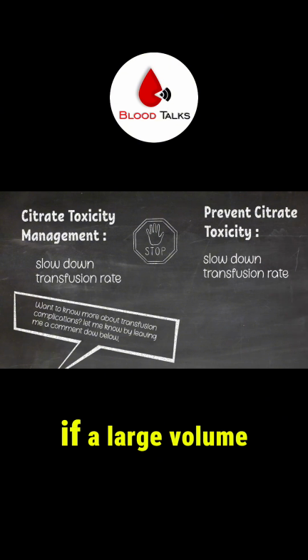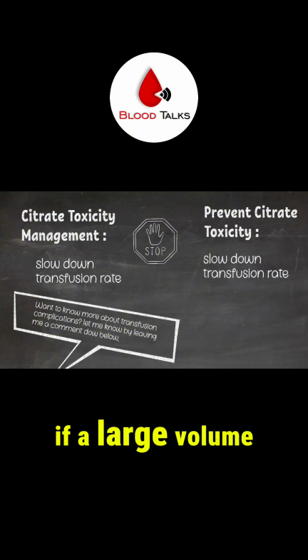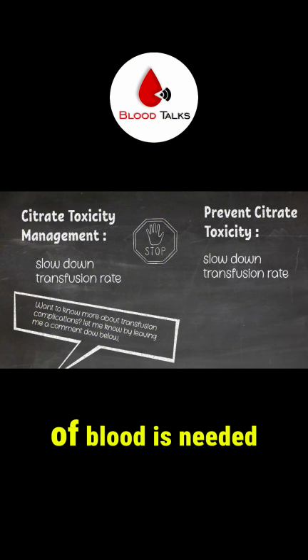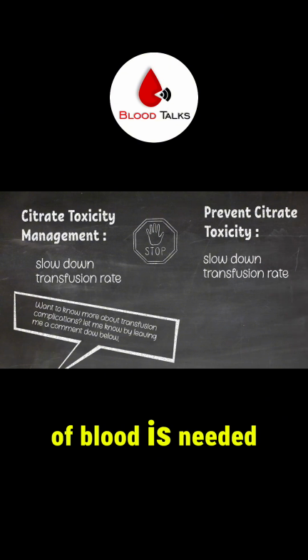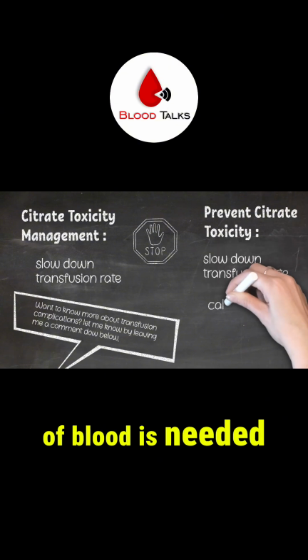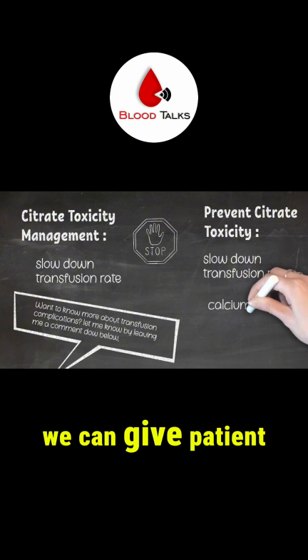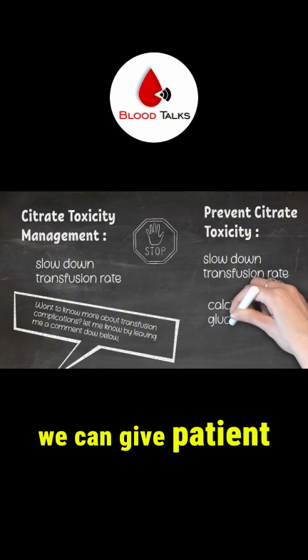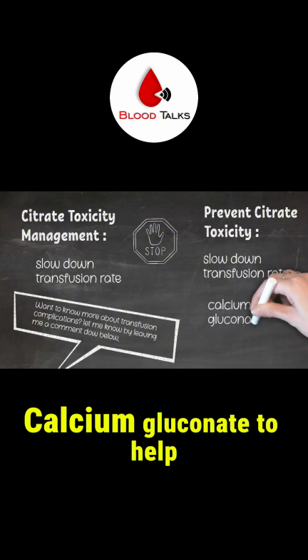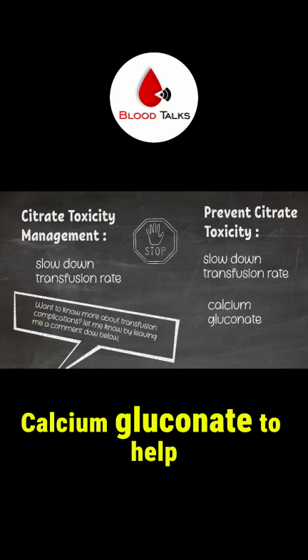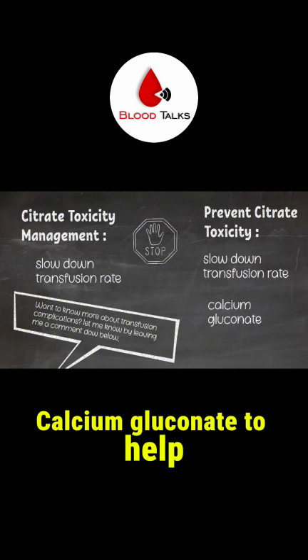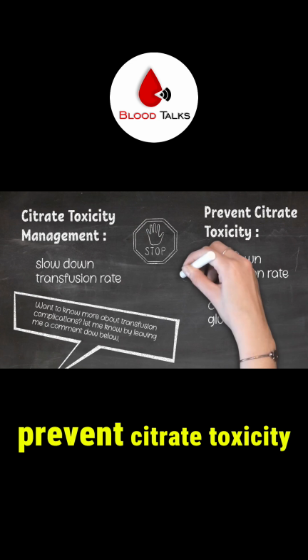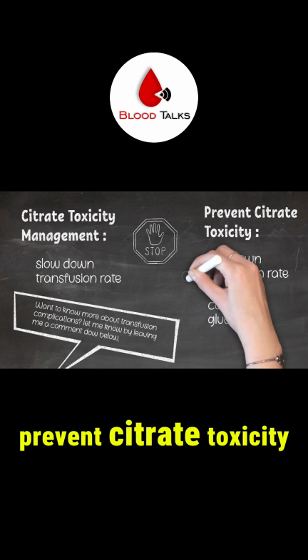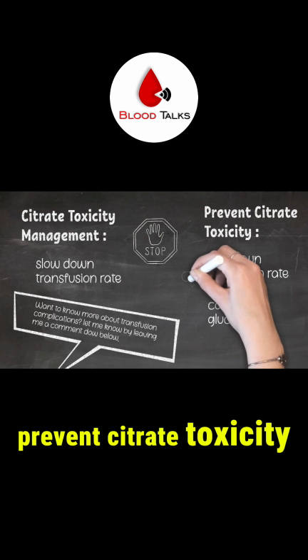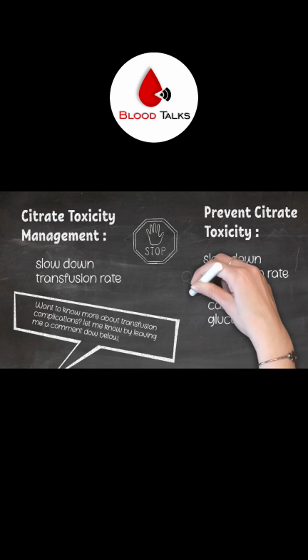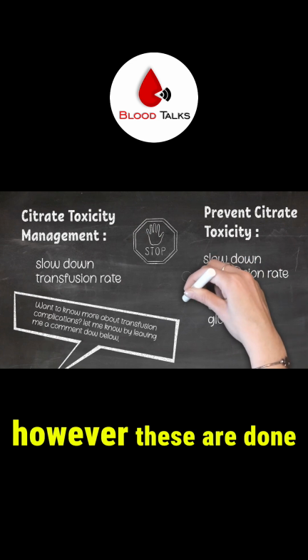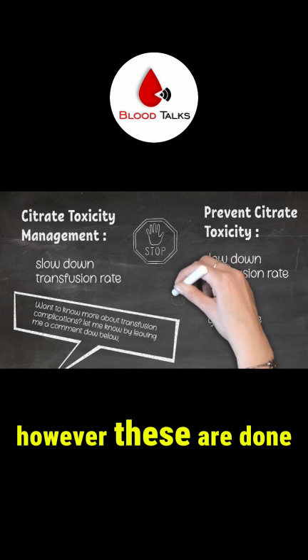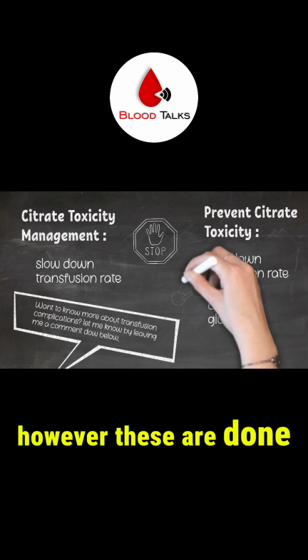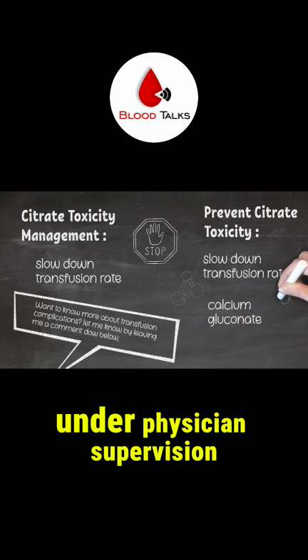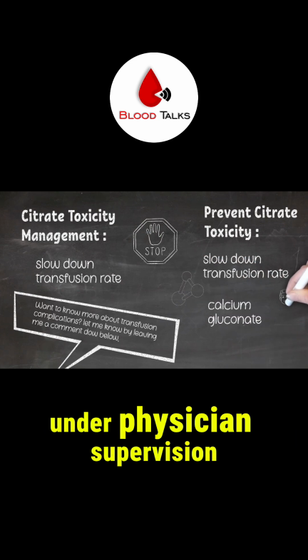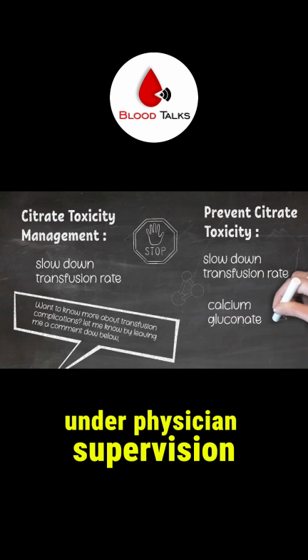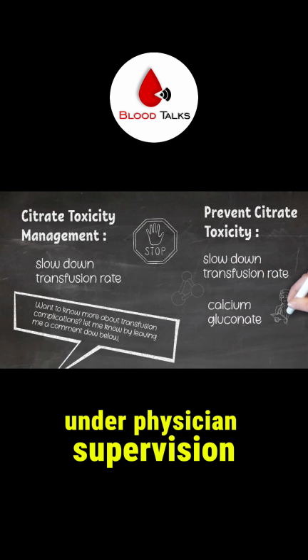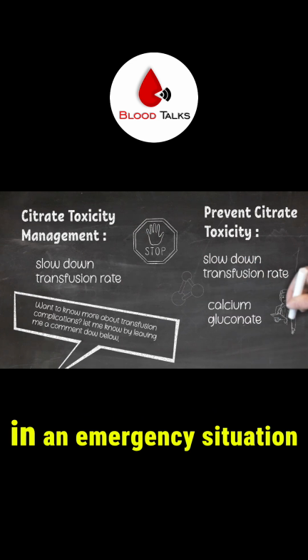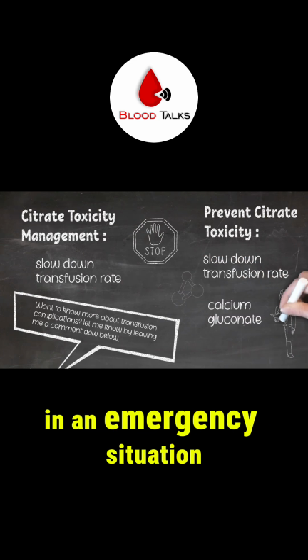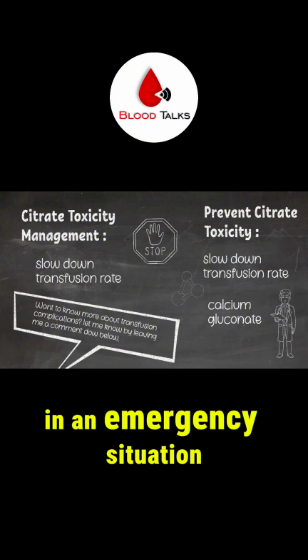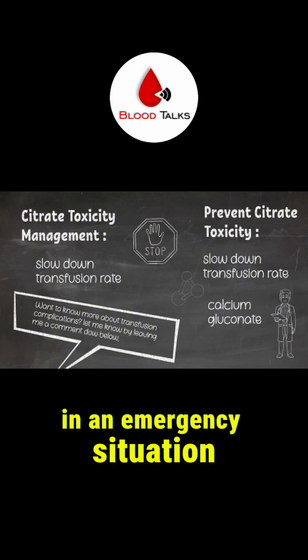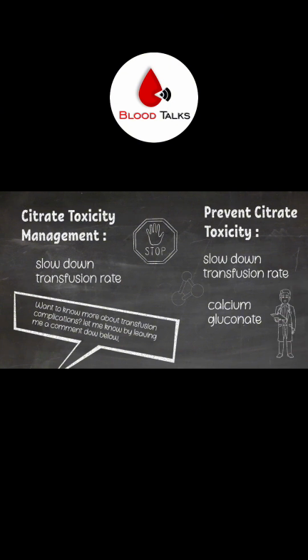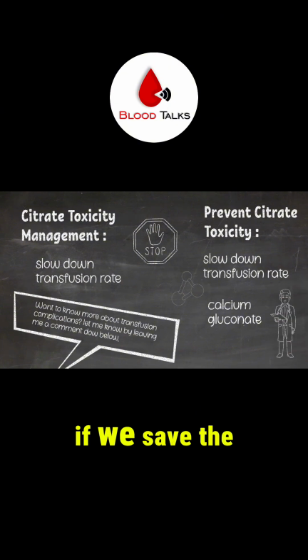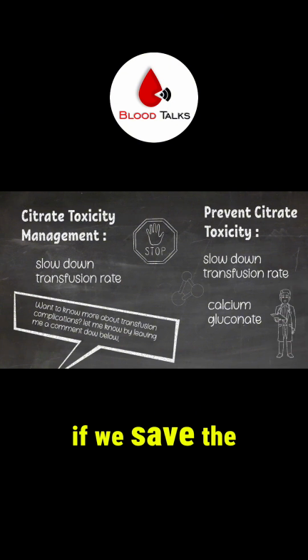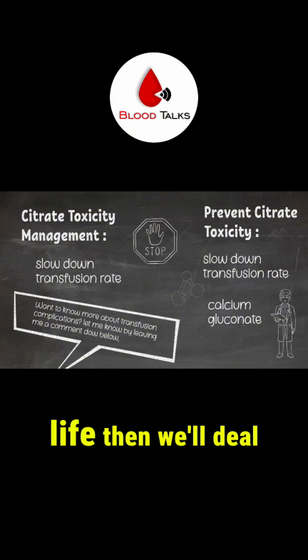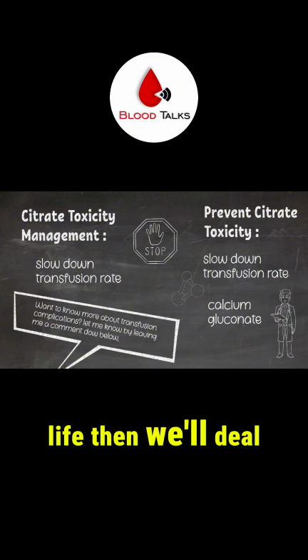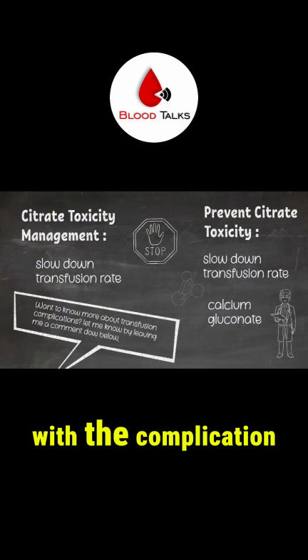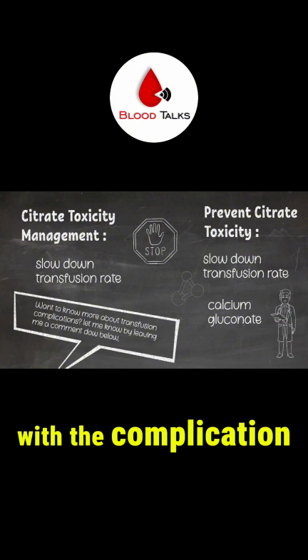If a large volume of blood is needed, we can give the patient calcium gluconate to help prevent citrate toxicity. However, these are done under physician supervision. In an emergency situation, we save the life first, then deal with the complications.